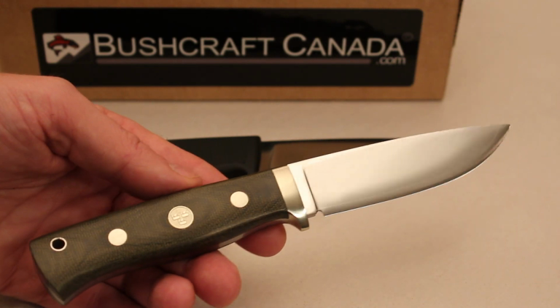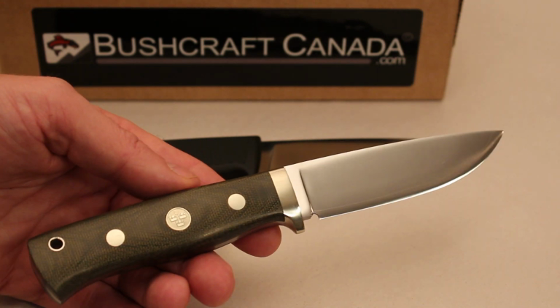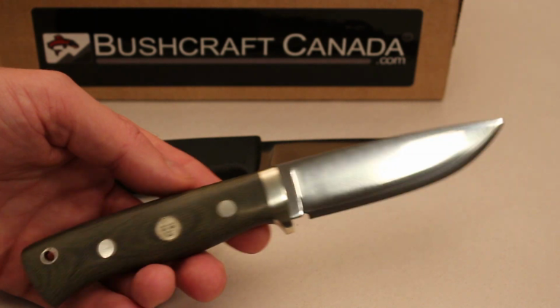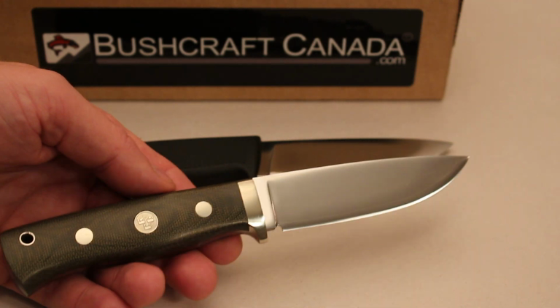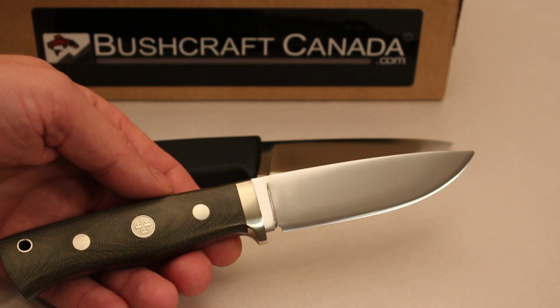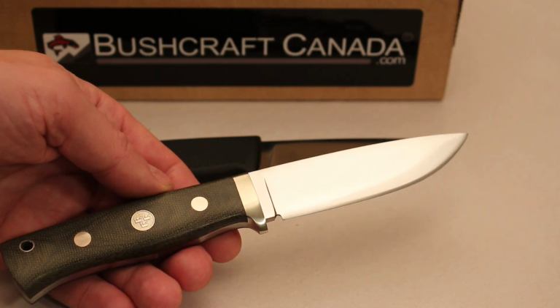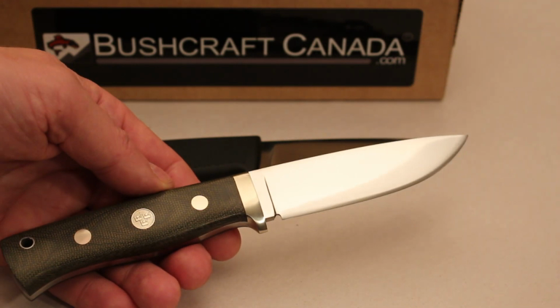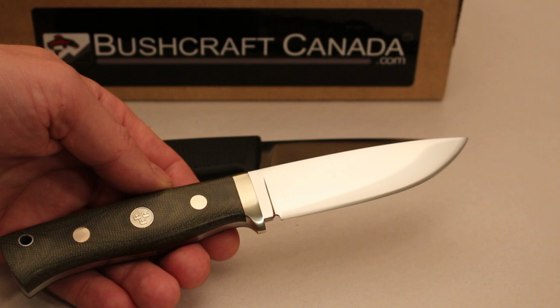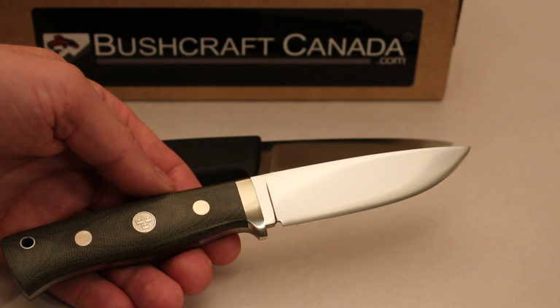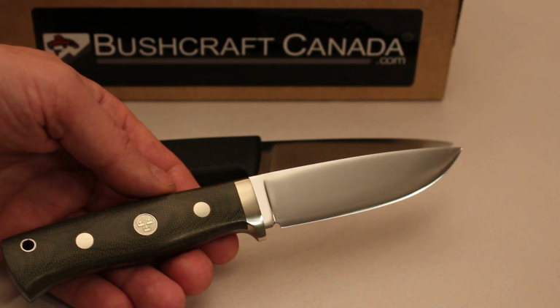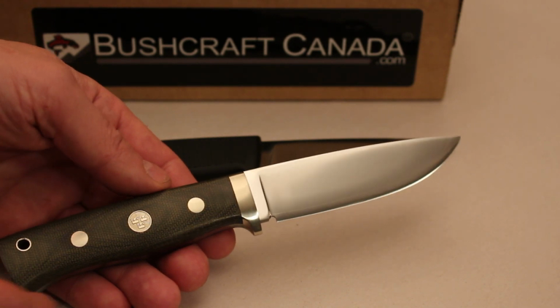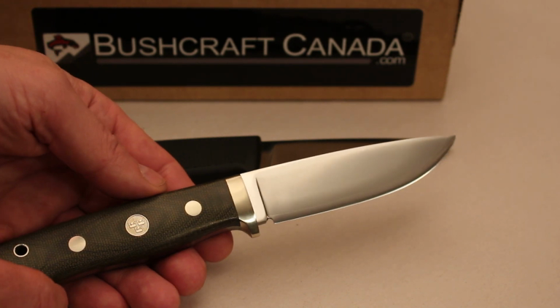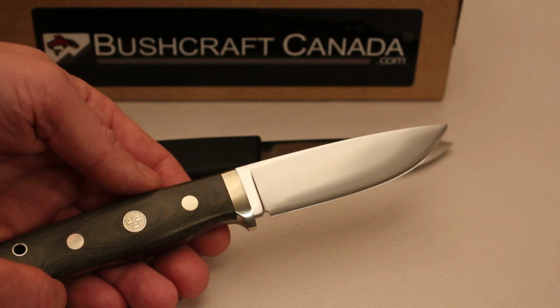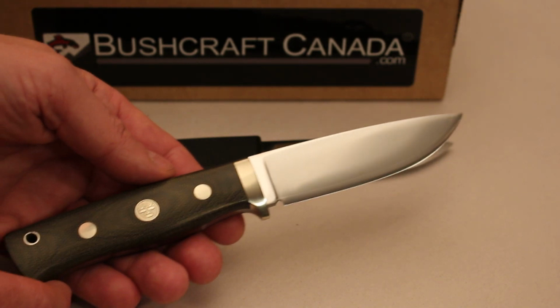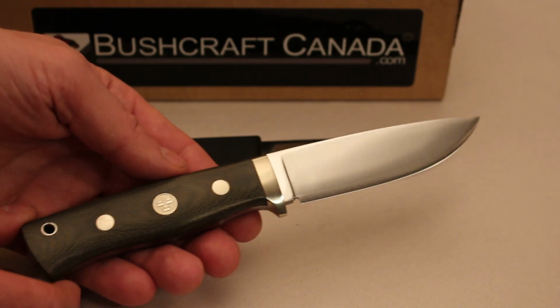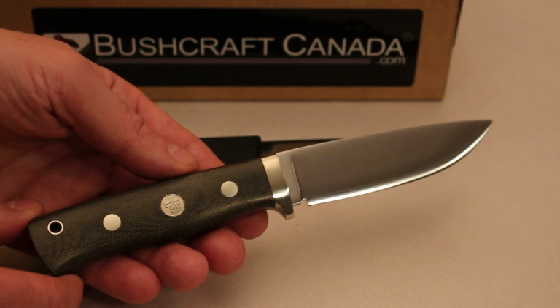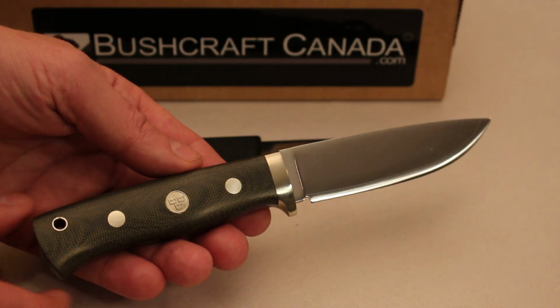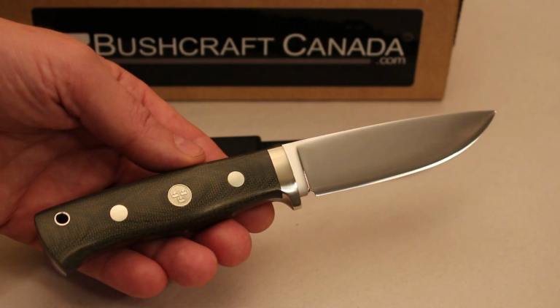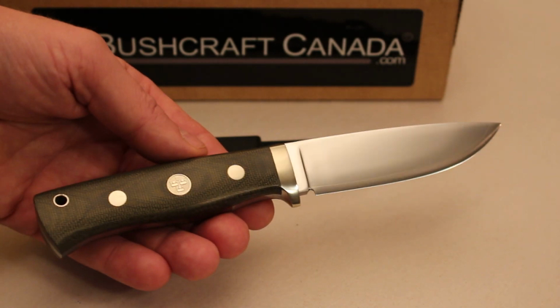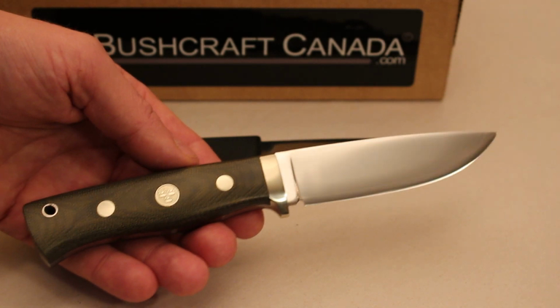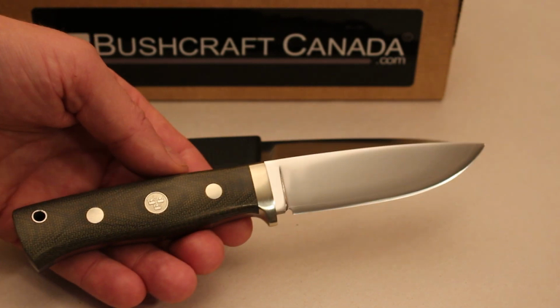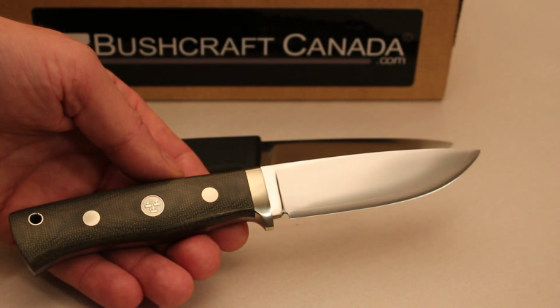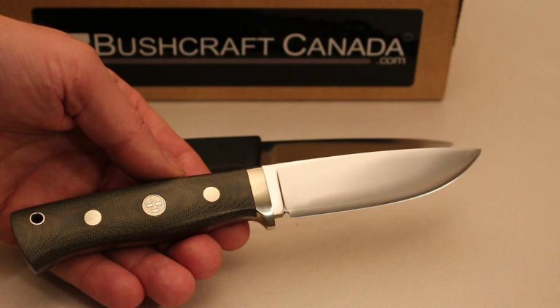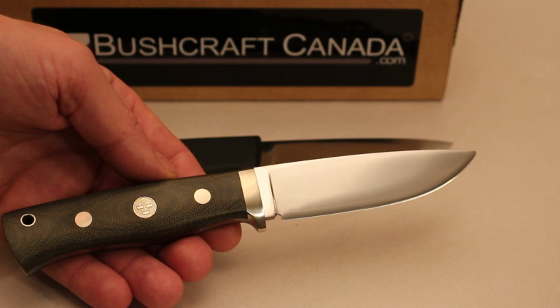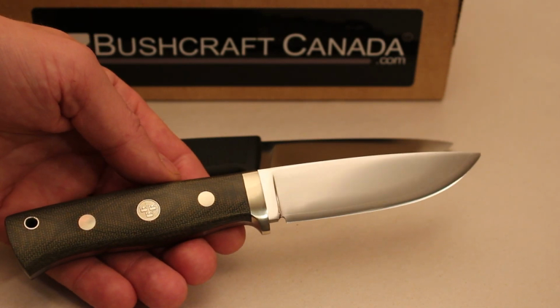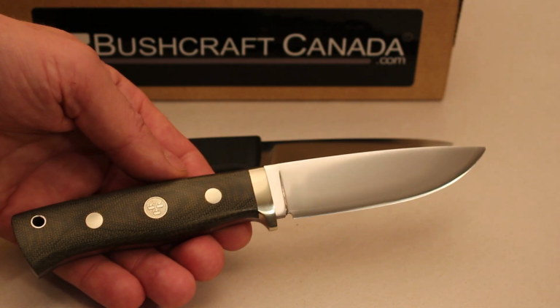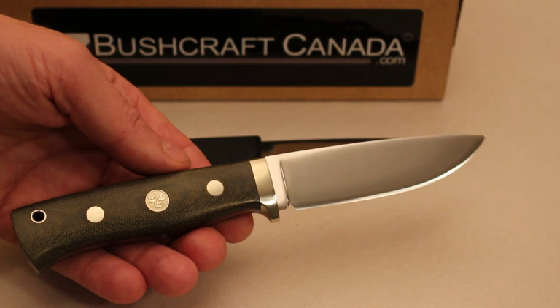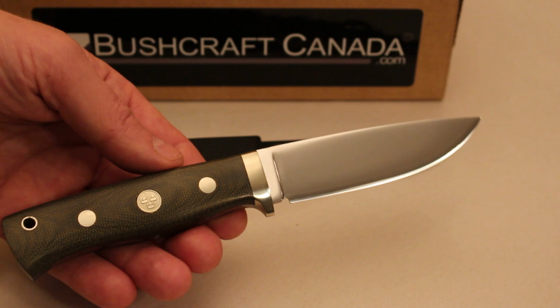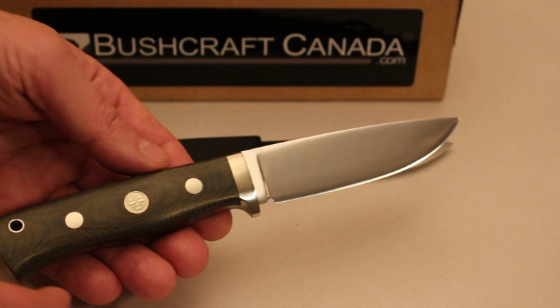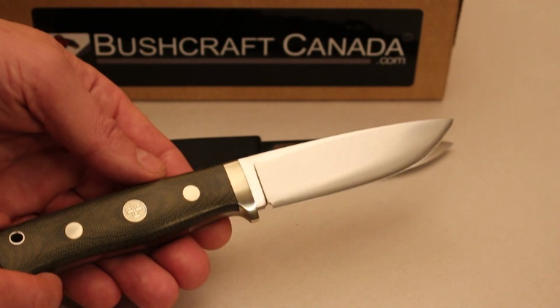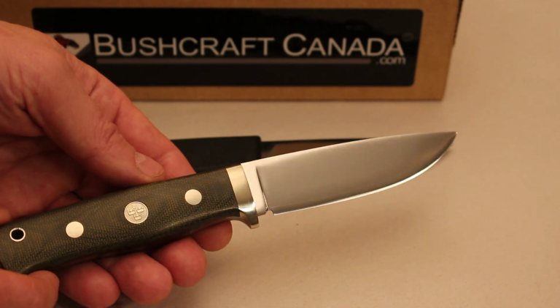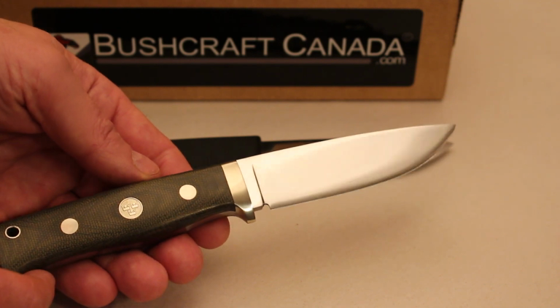They're doing 50 at a time and they pretty much sold out the first batch now, and I think they've sold out the second one too. It's going to be a very popular knife, I'm sure.